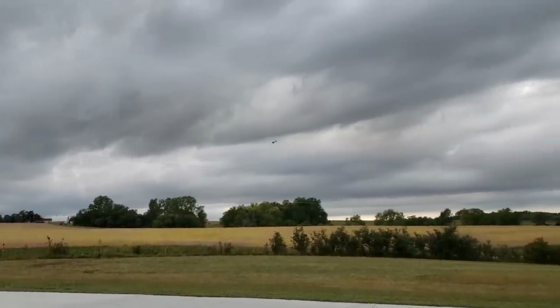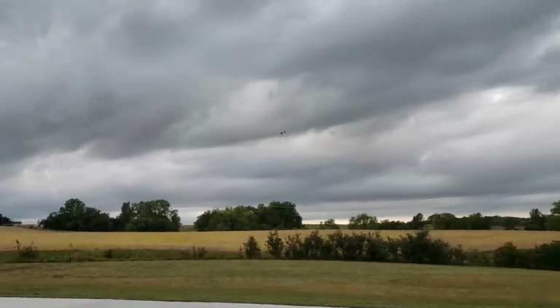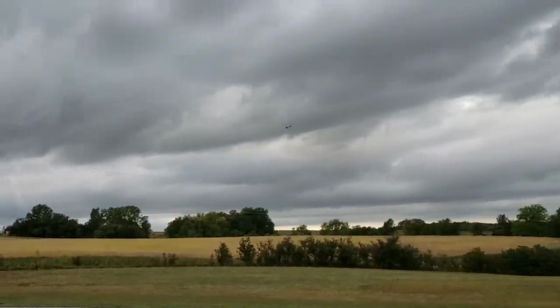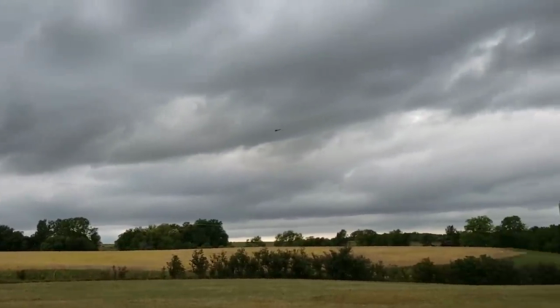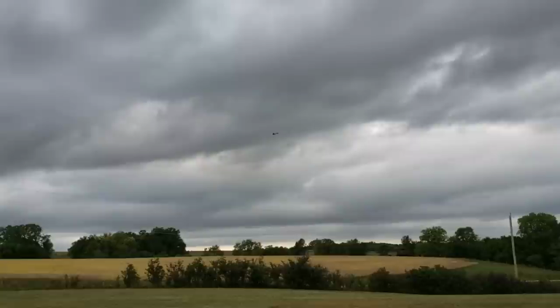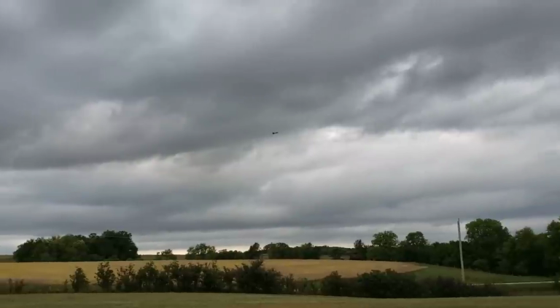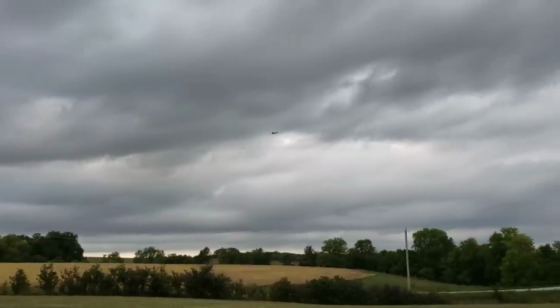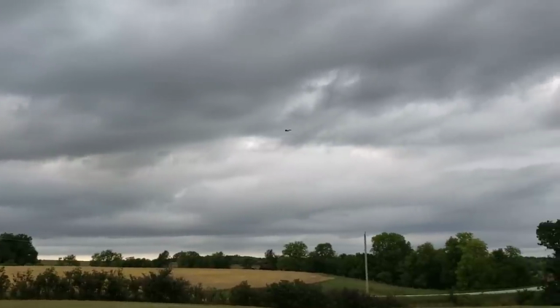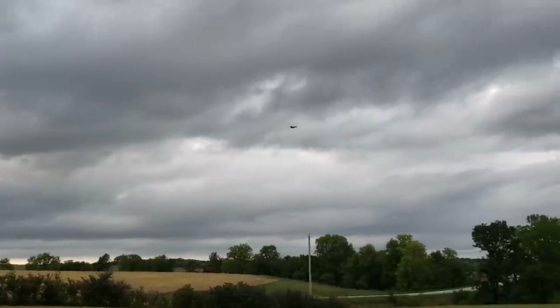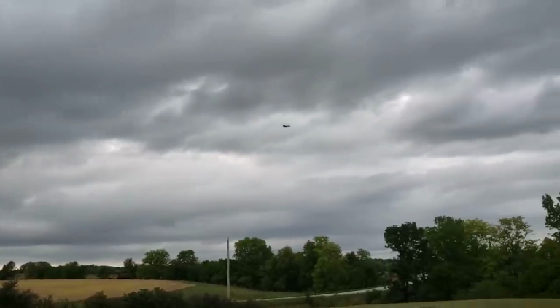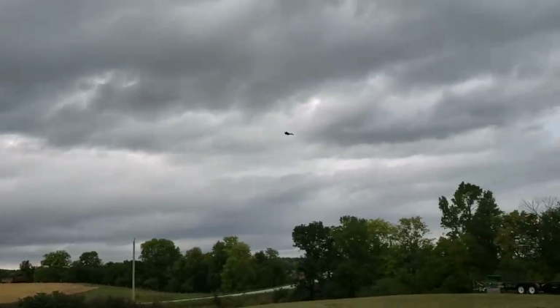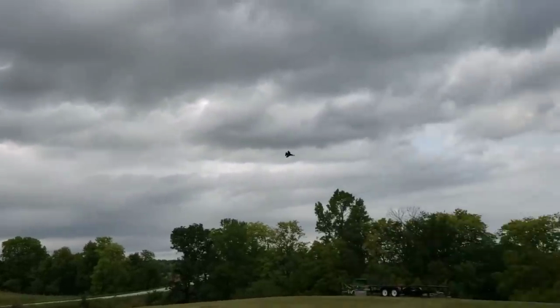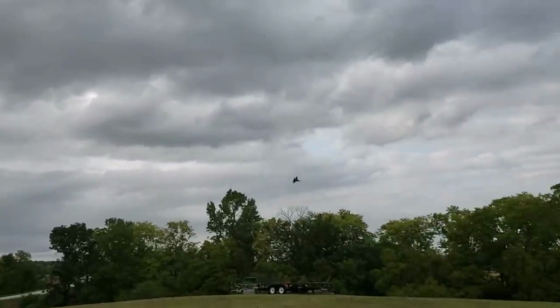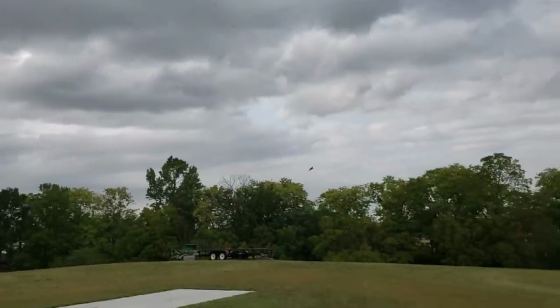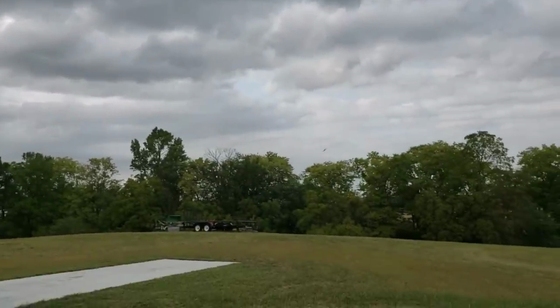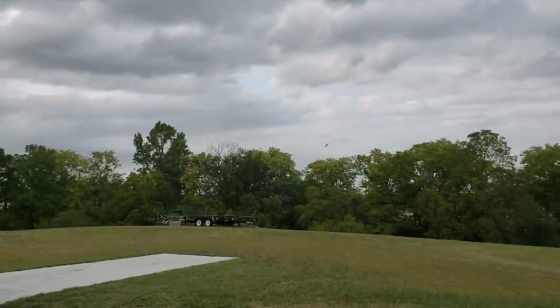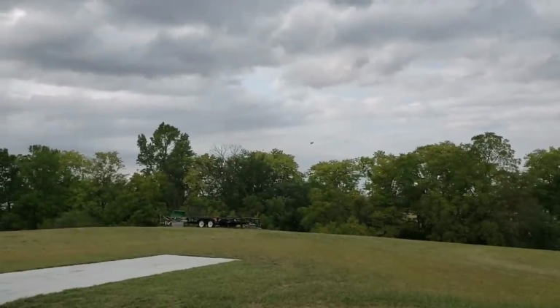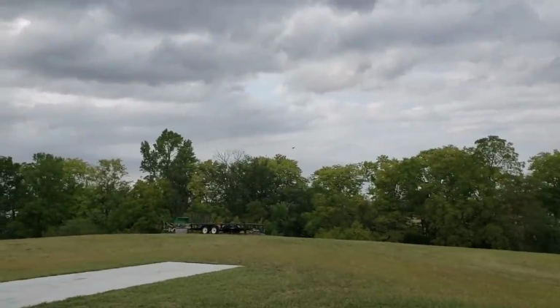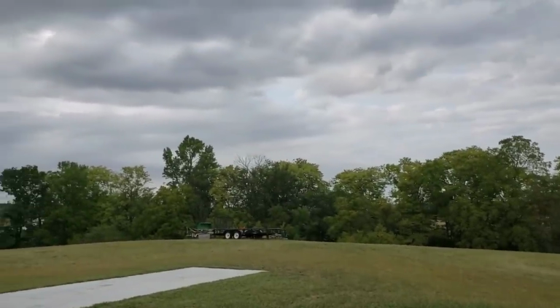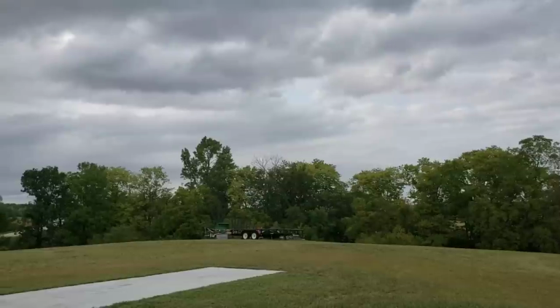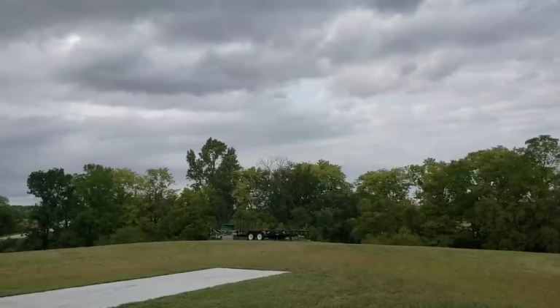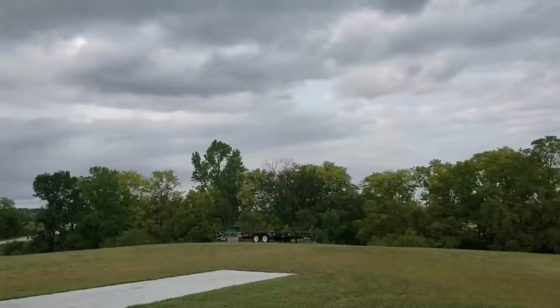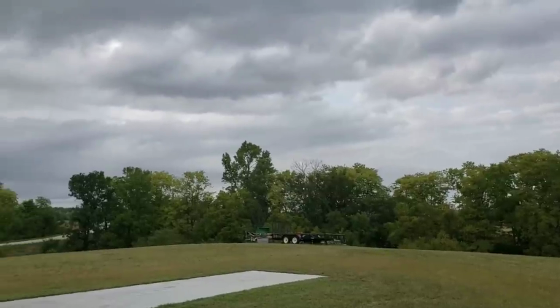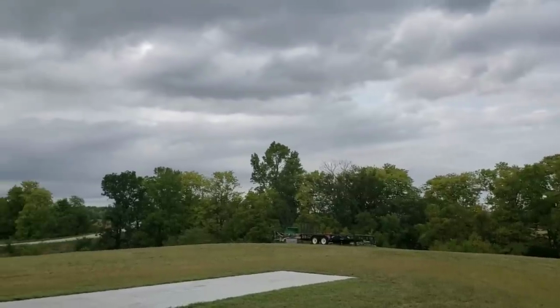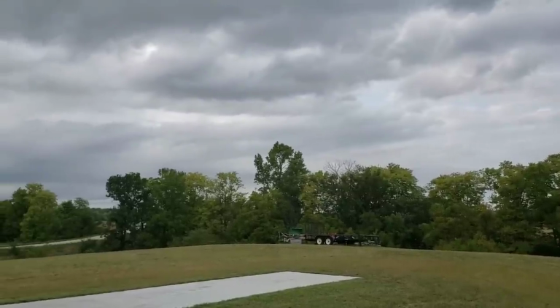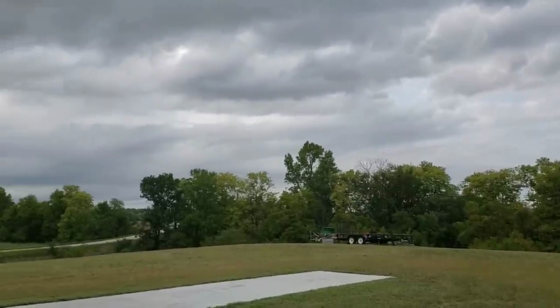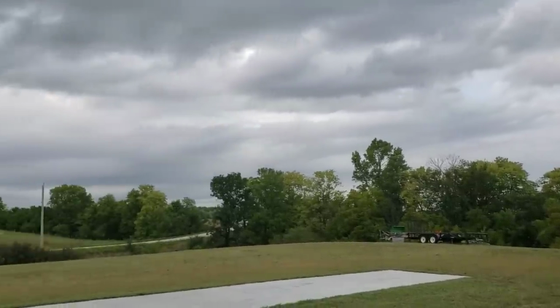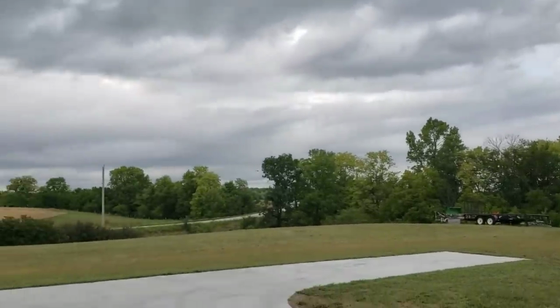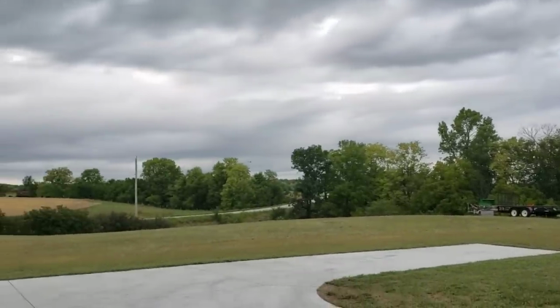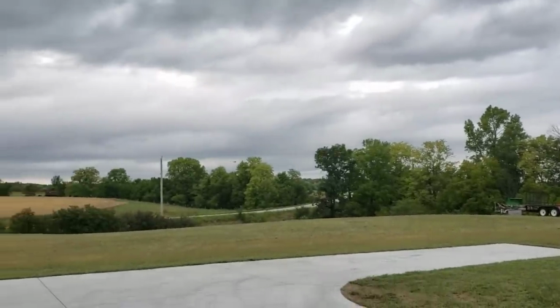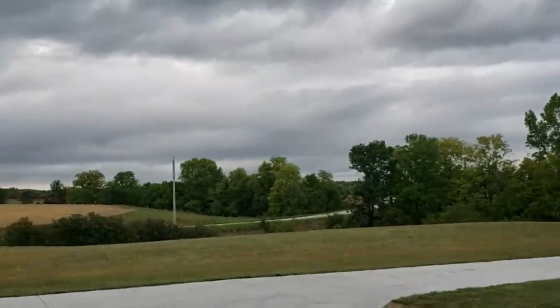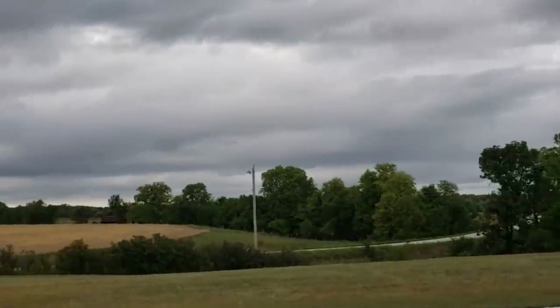It wants to roll to the left a lot more than the right. Probably a trim thing we can fix — except there's no trim. I'll bring it back closer. This thing flies pretty good.